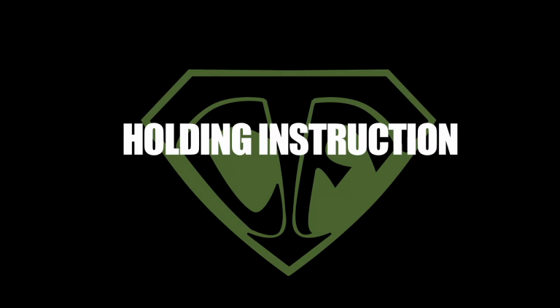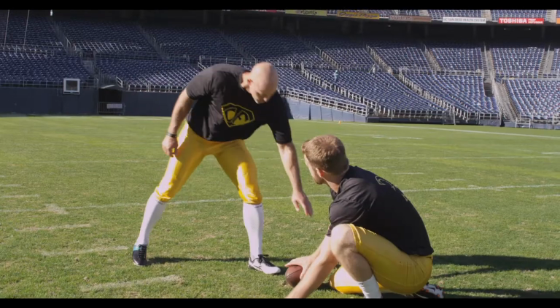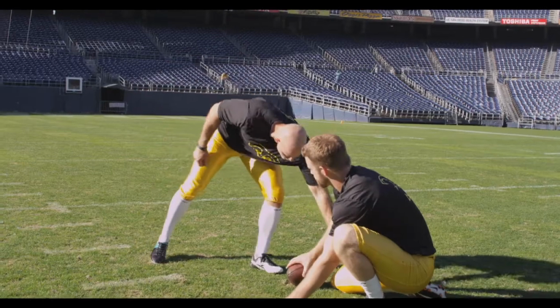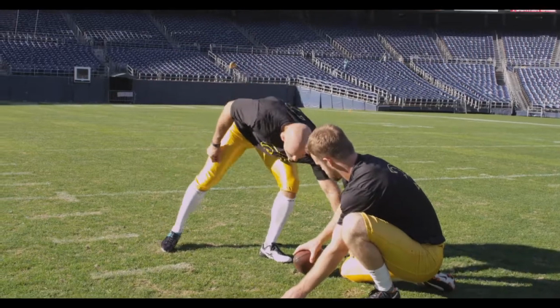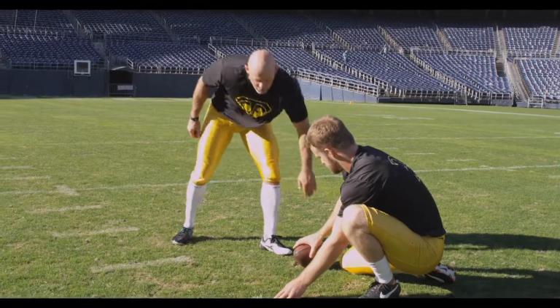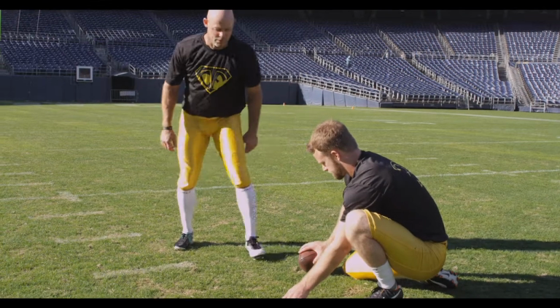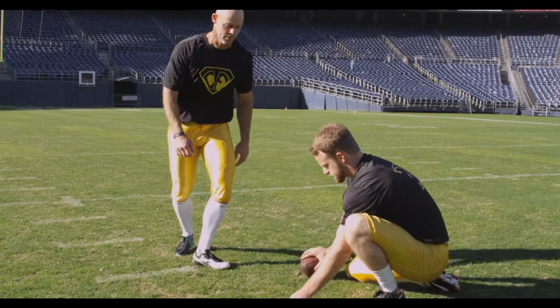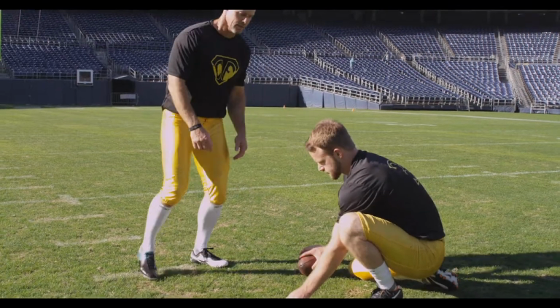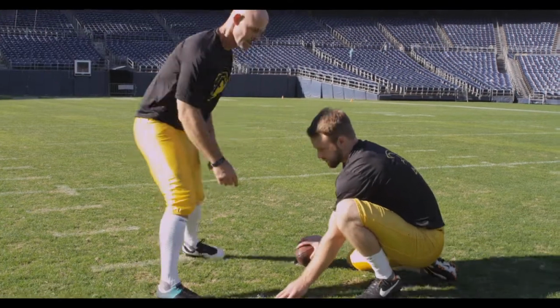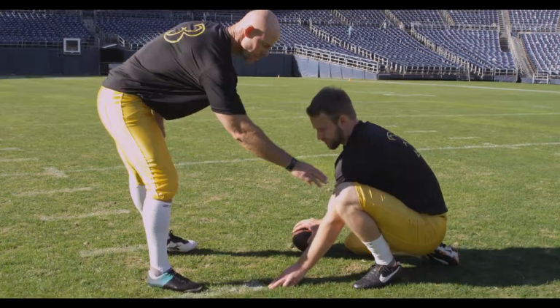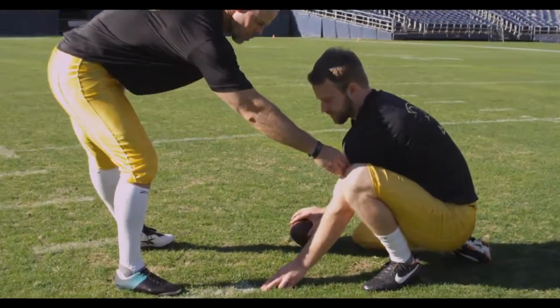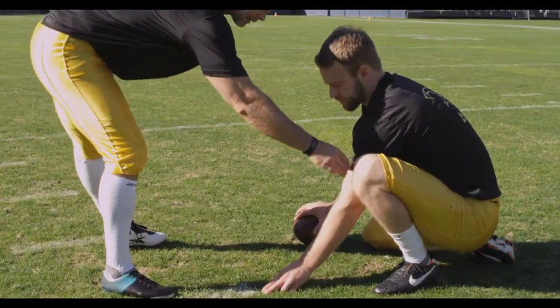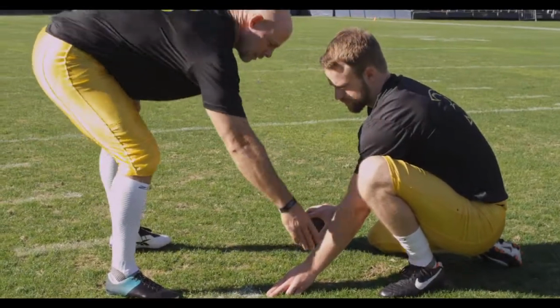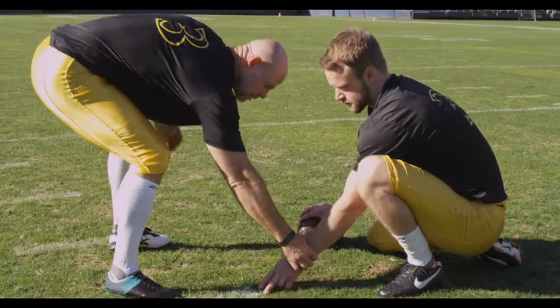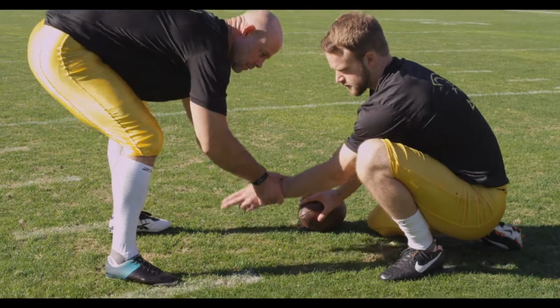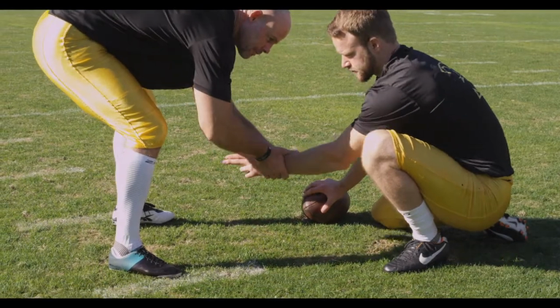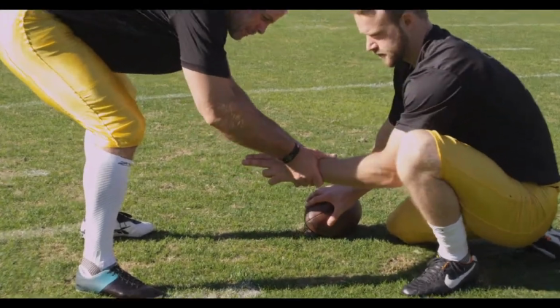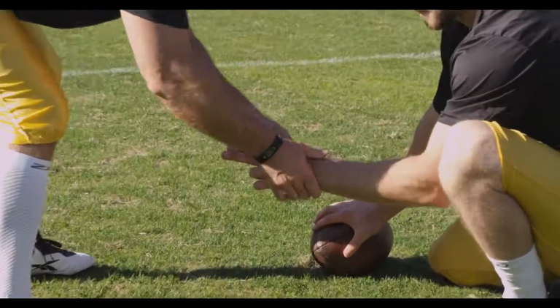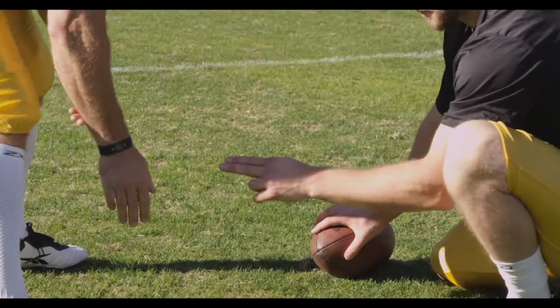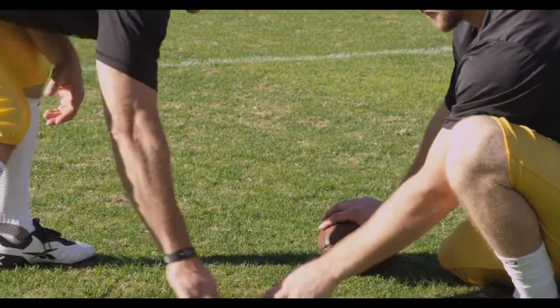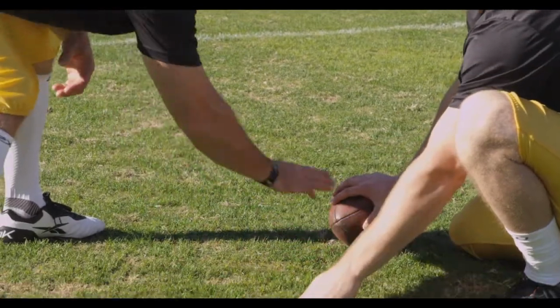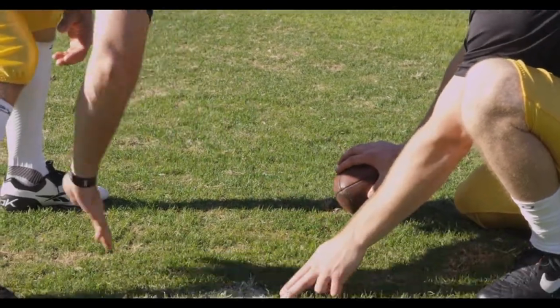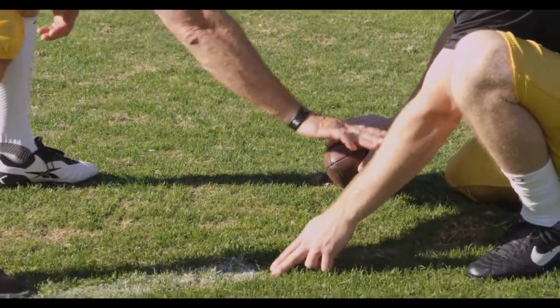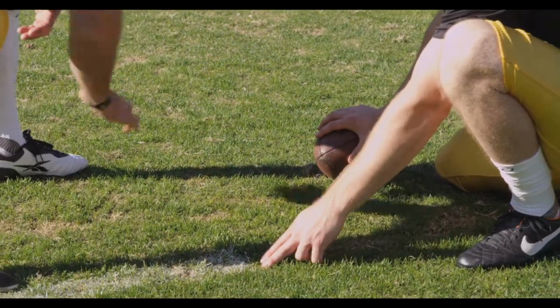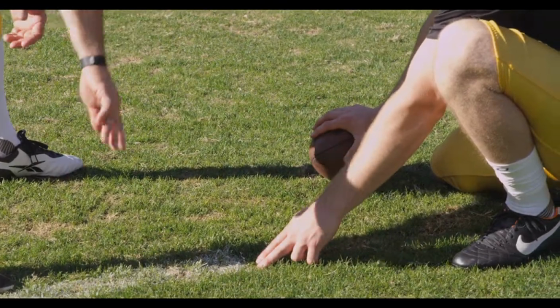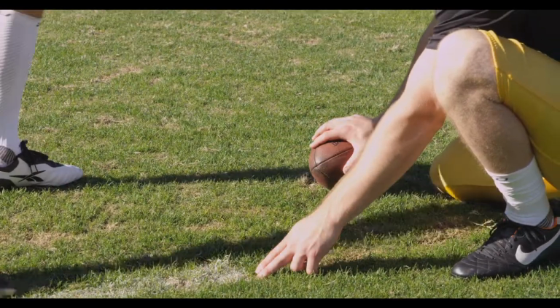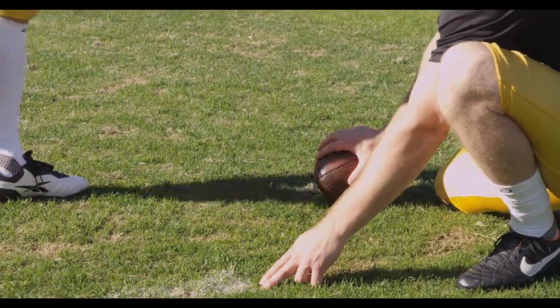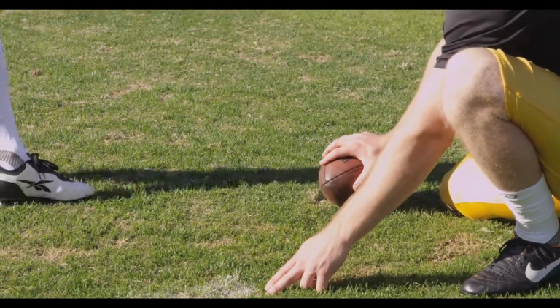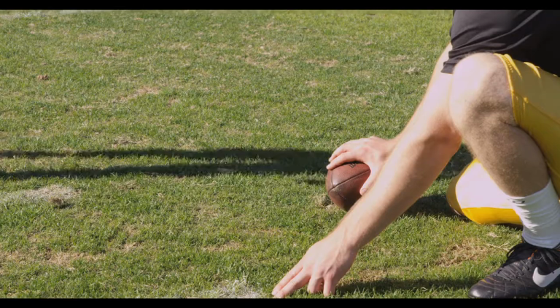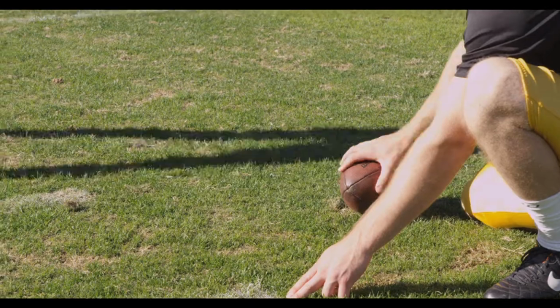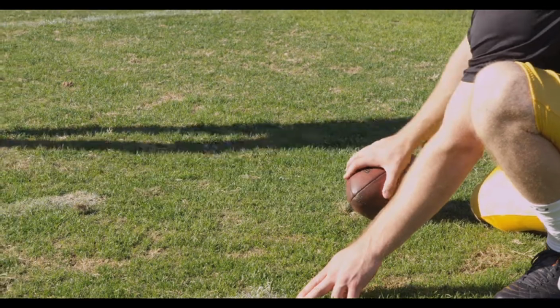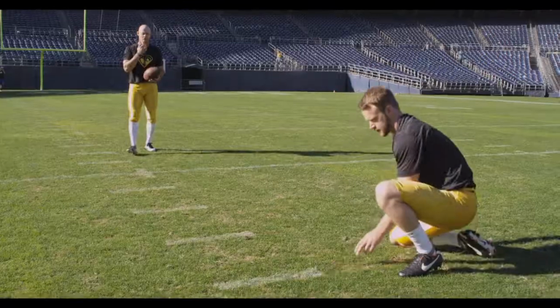Holder's front knee is down, back leg is positioned behind his intended spot for the ball. The back leg can operate as a backstop for his arm.